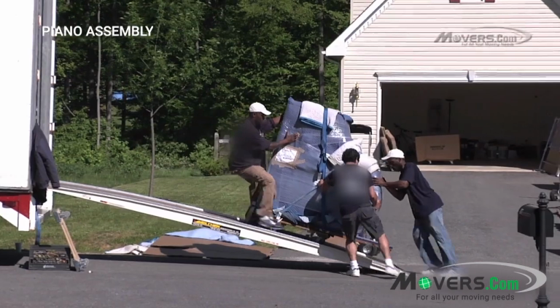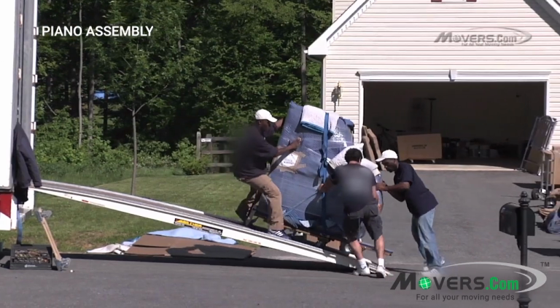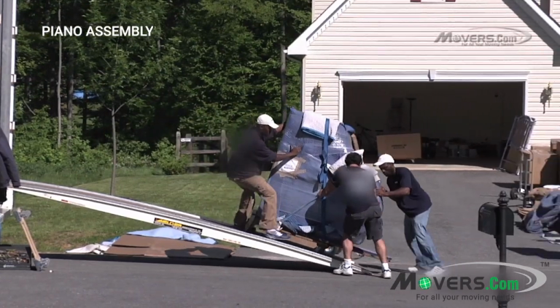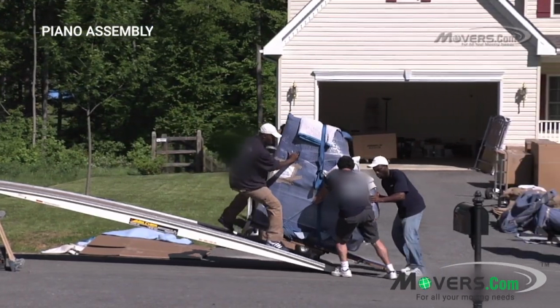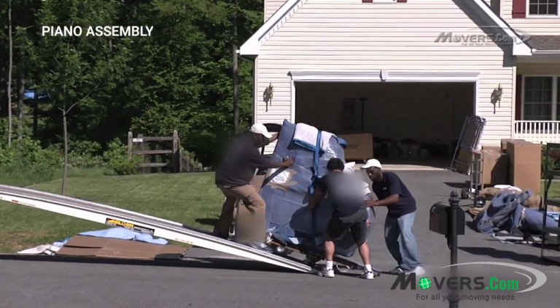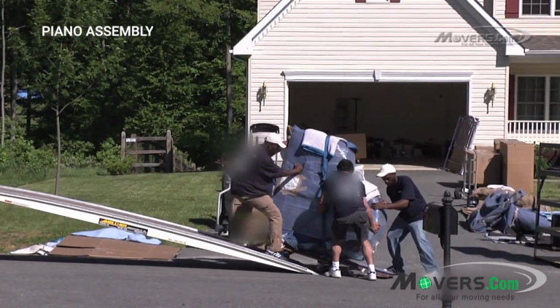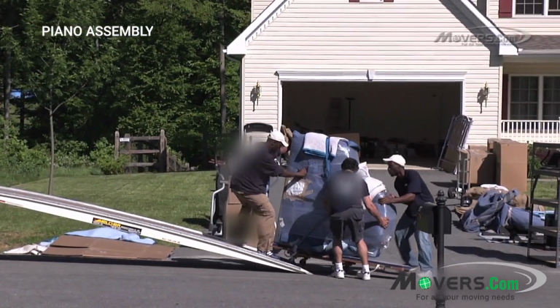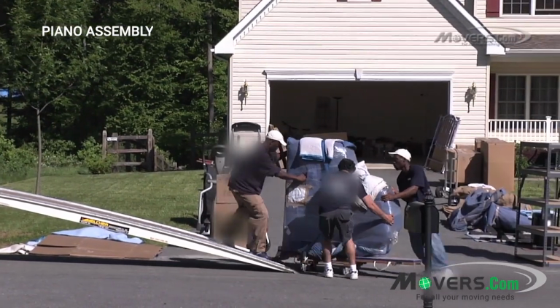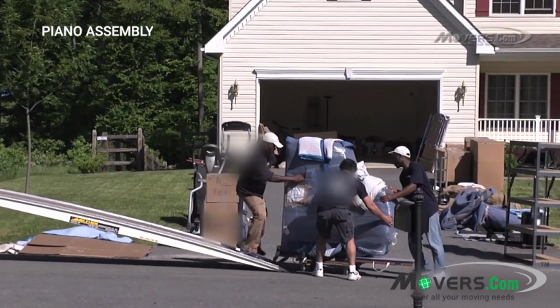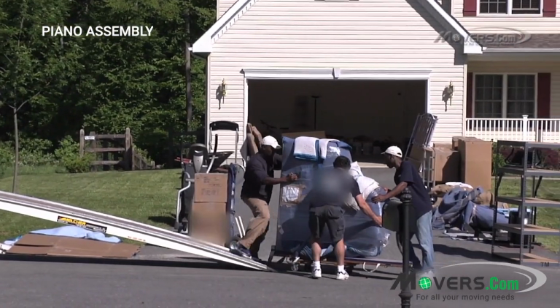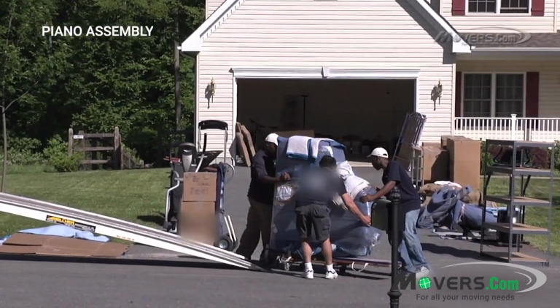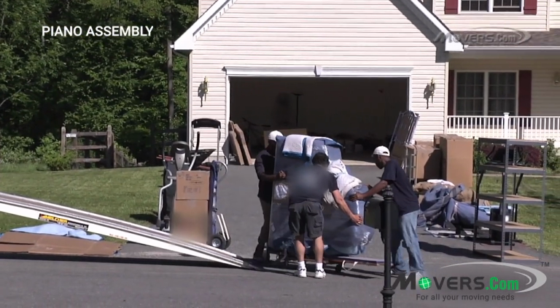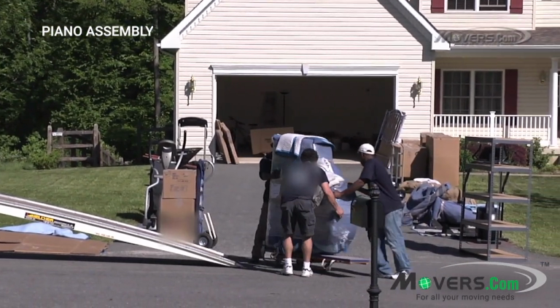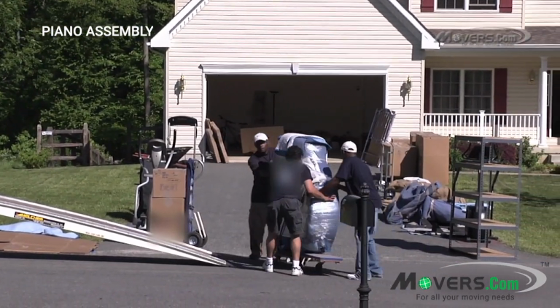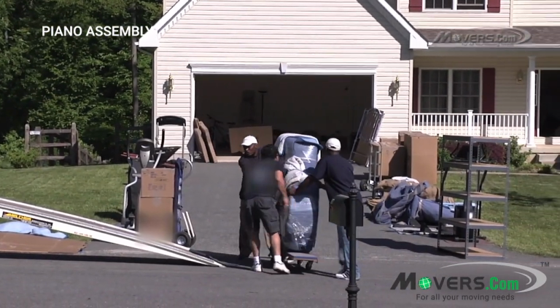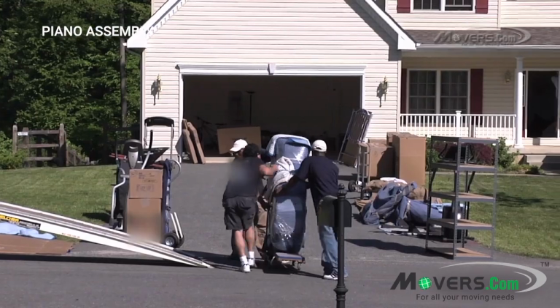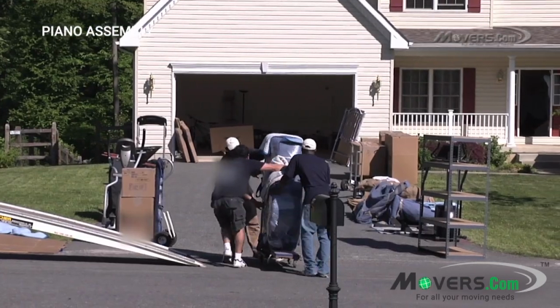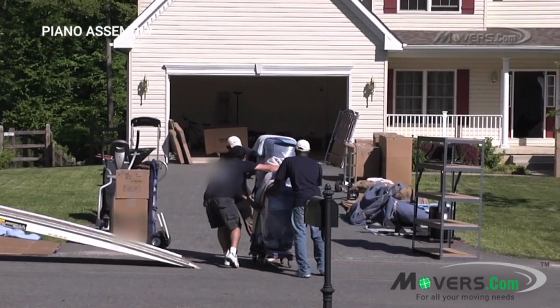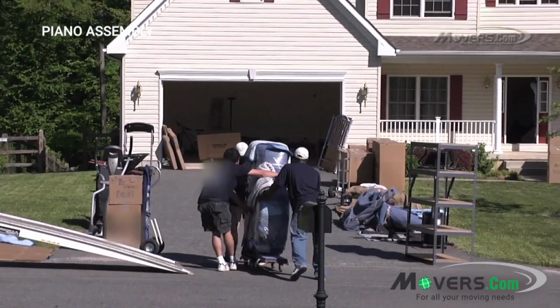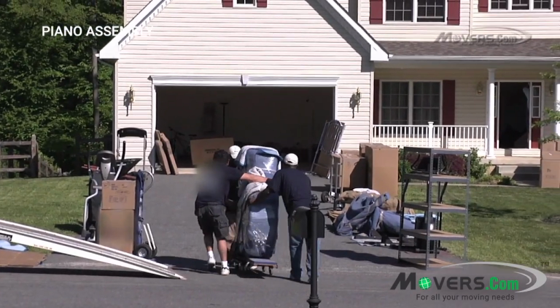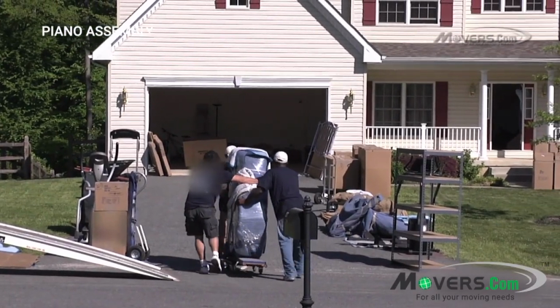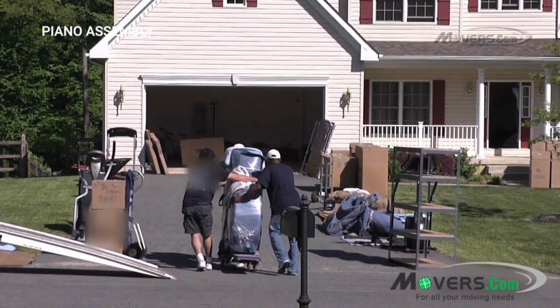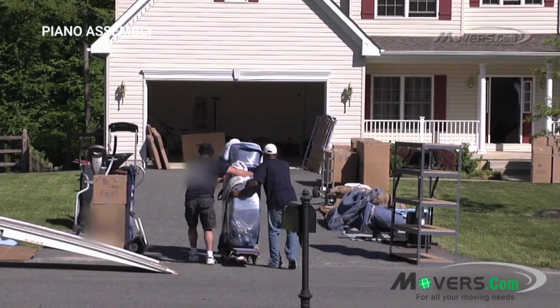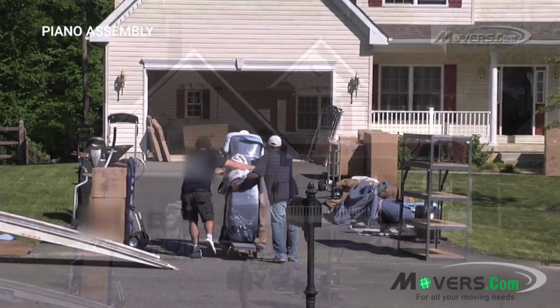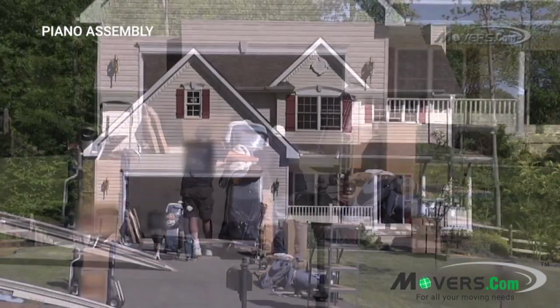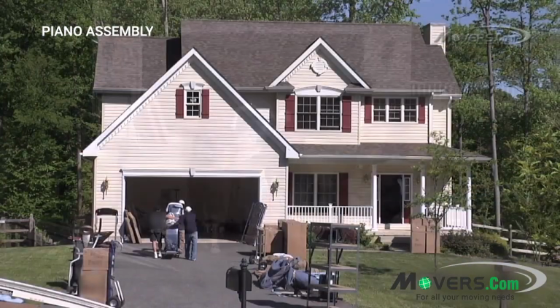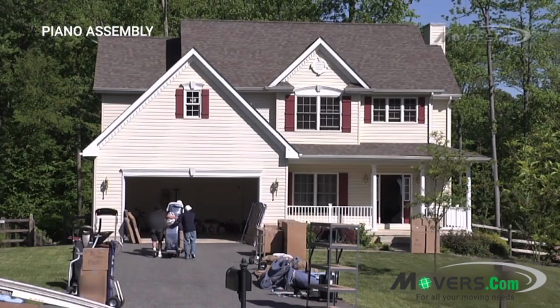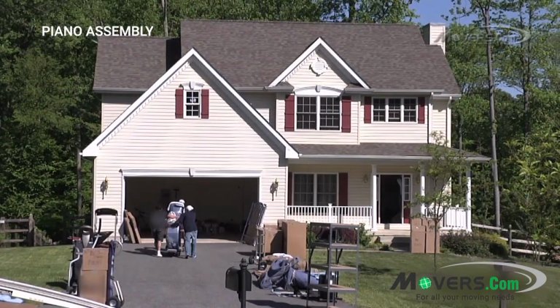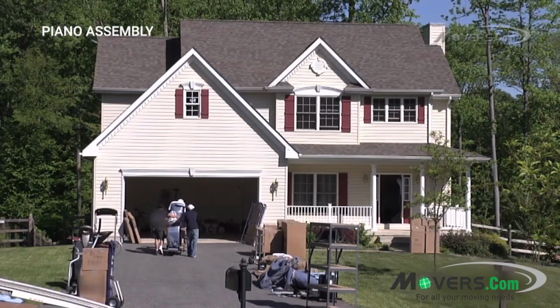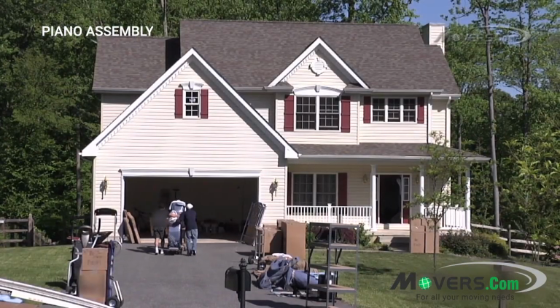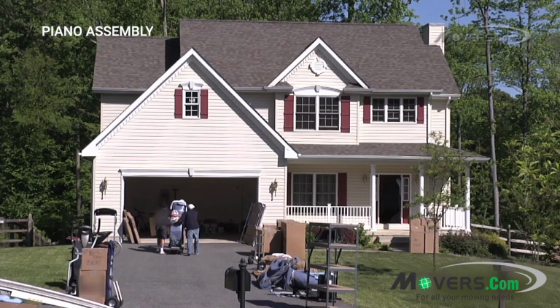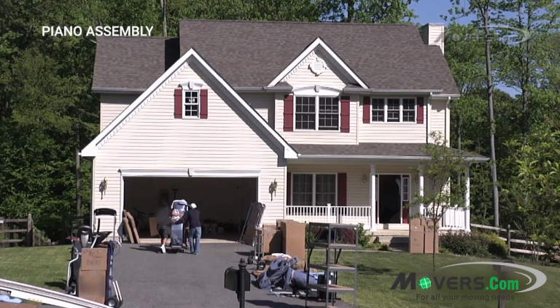Unpacking a piano is a delicate operation, so it's best to let a professional mover take care of it. Still, you might want to know what's going on. That's why we've made this video, to show you just what unpacking a piano looks like.